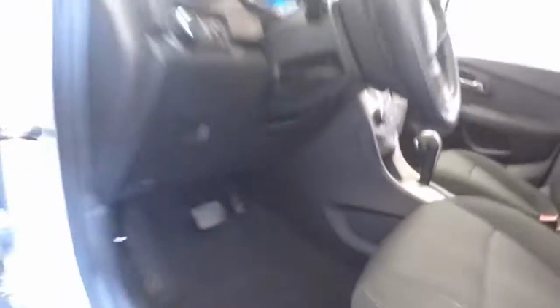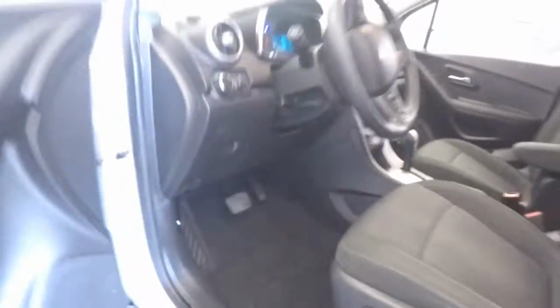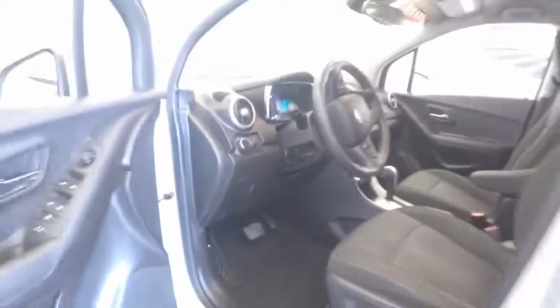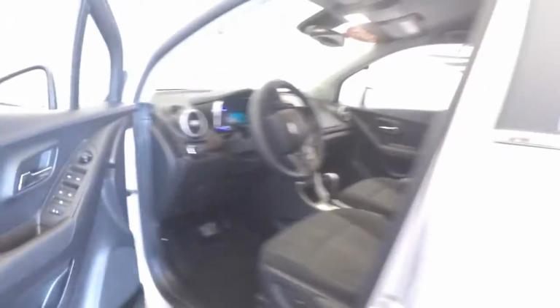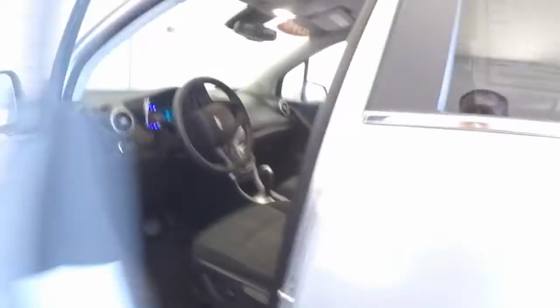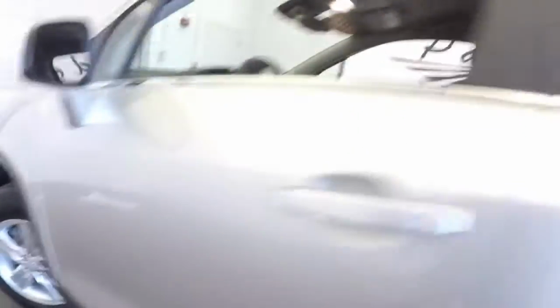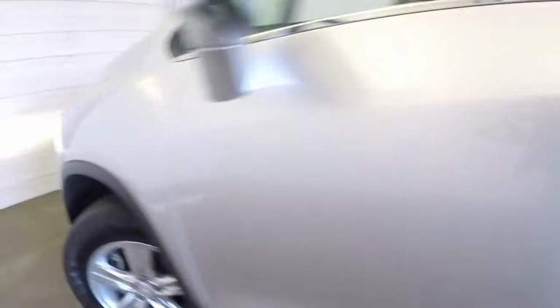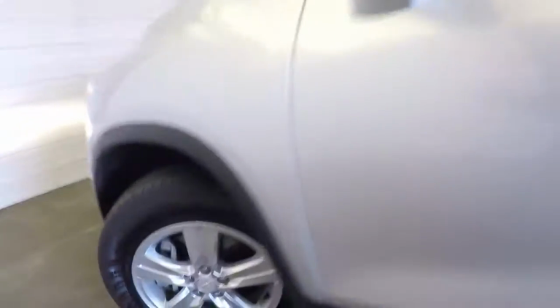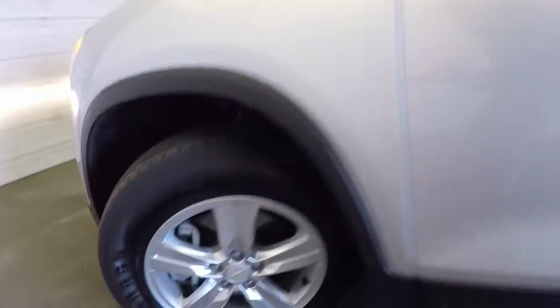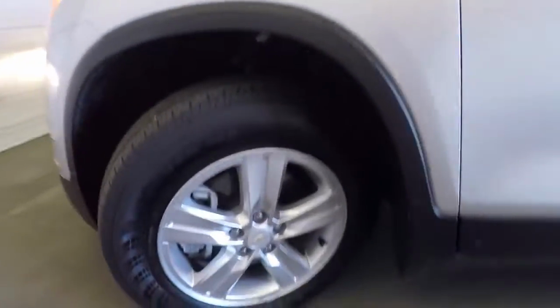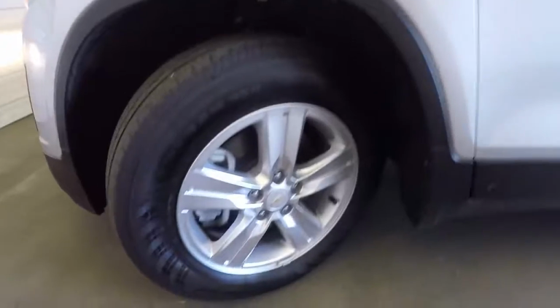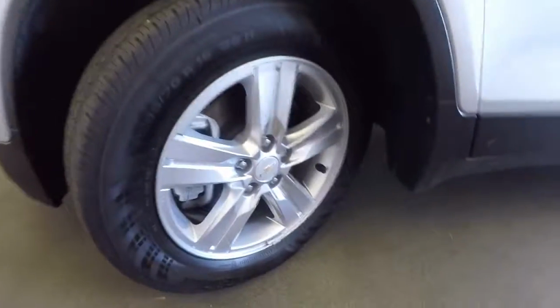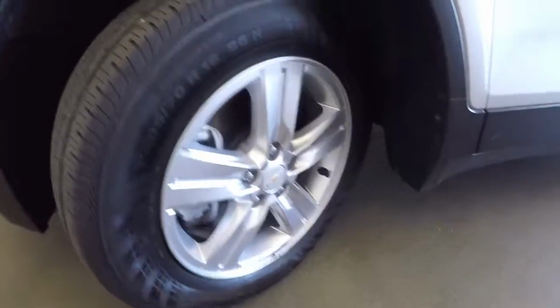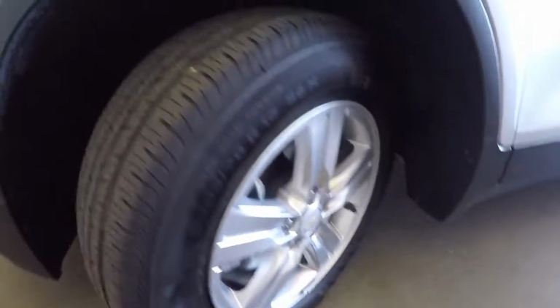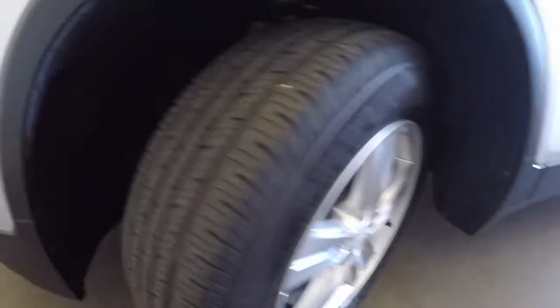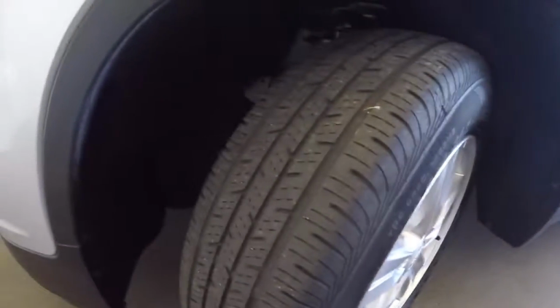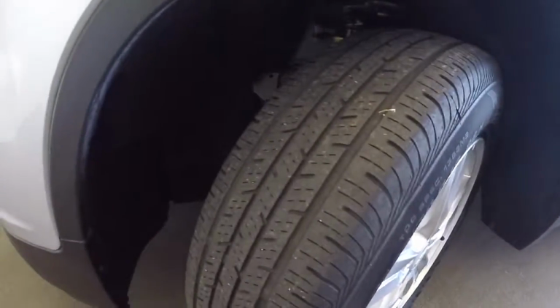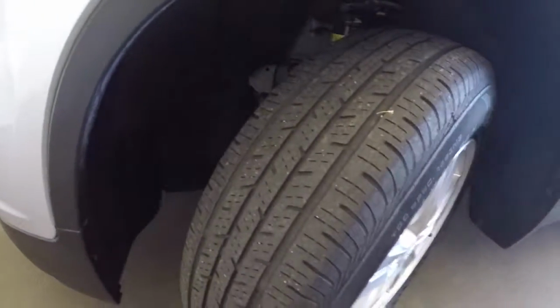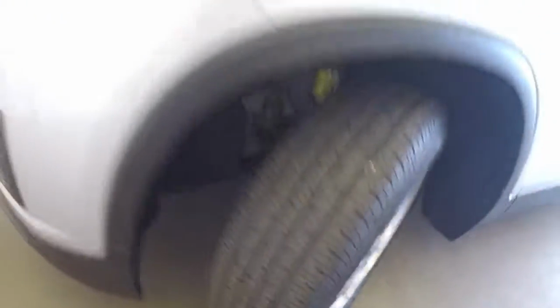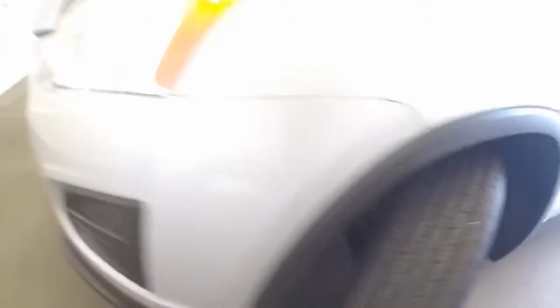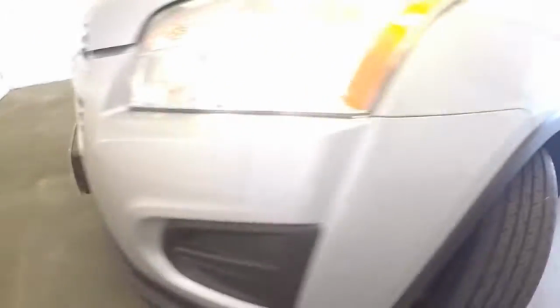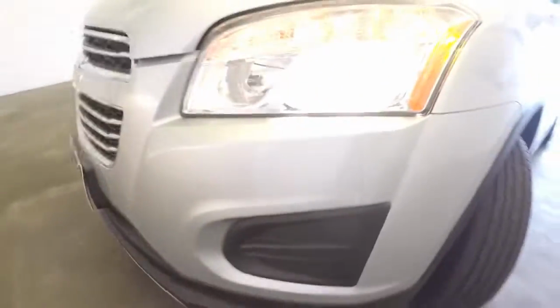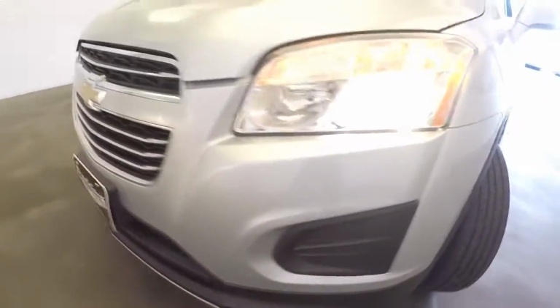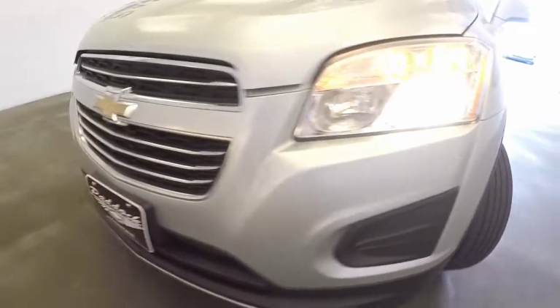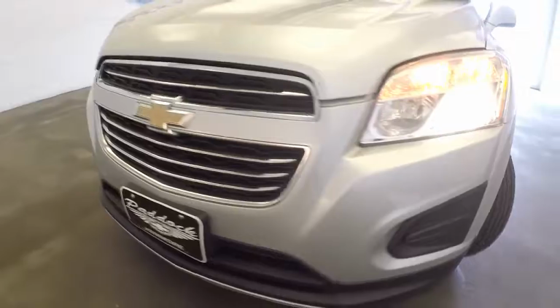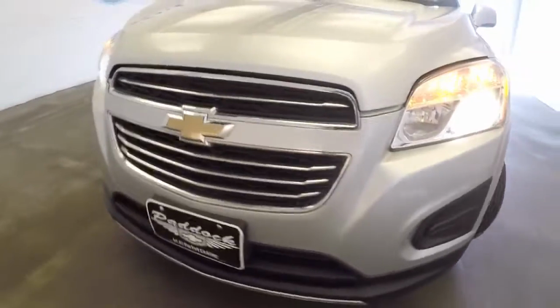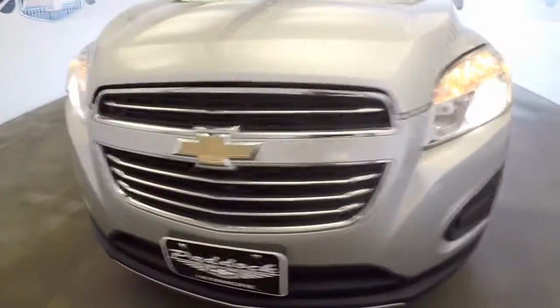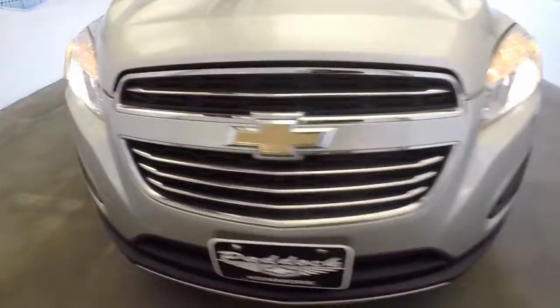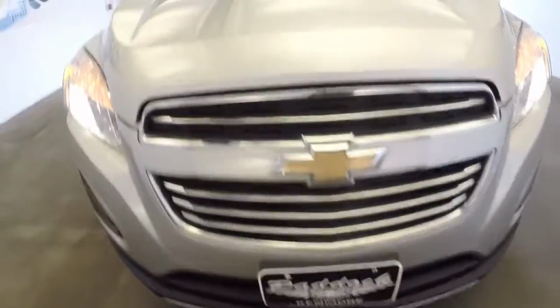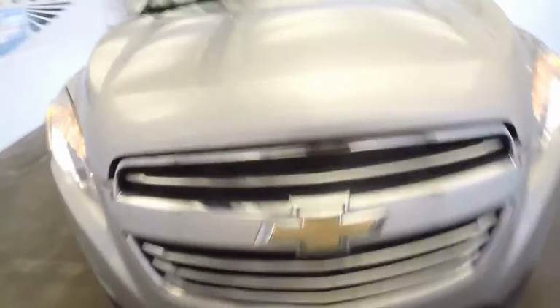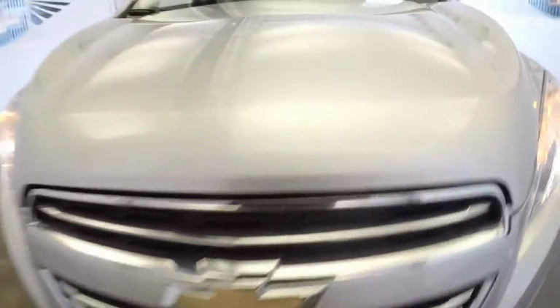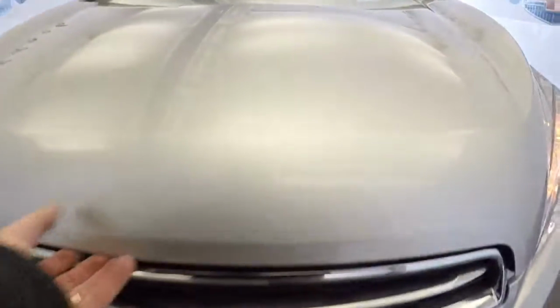Take a look under the hood. Take a look at these tires — aluminum alloy wheels, nice tread left on the tires. Front end is in great condition. The exterior paint is in good condition.